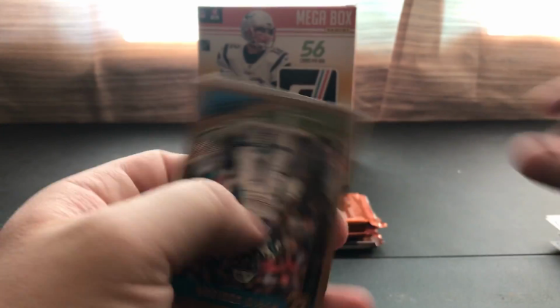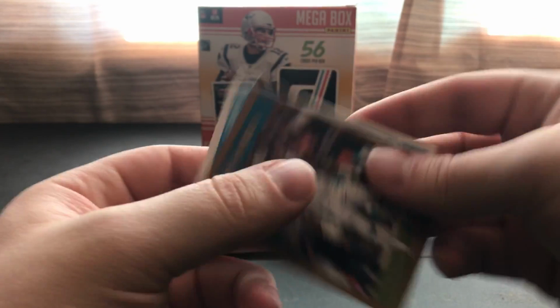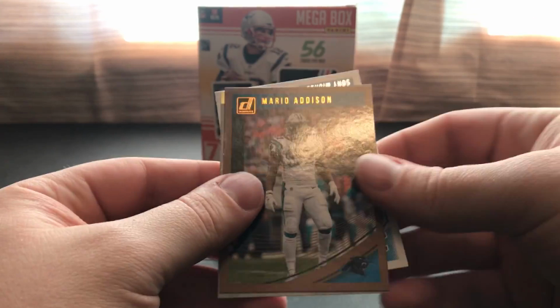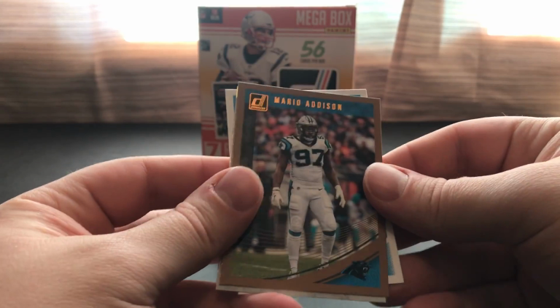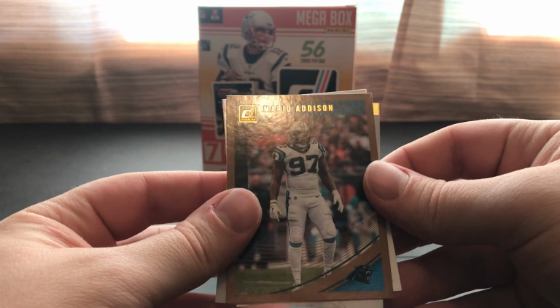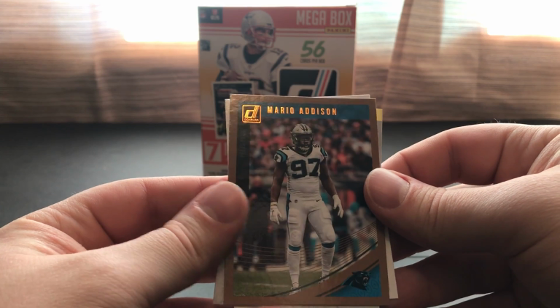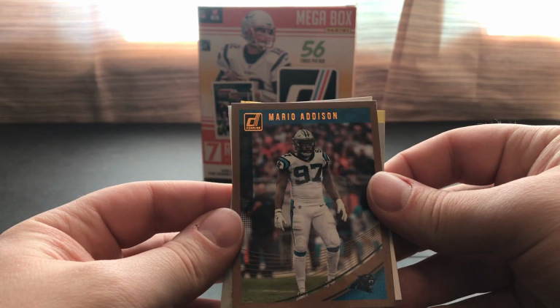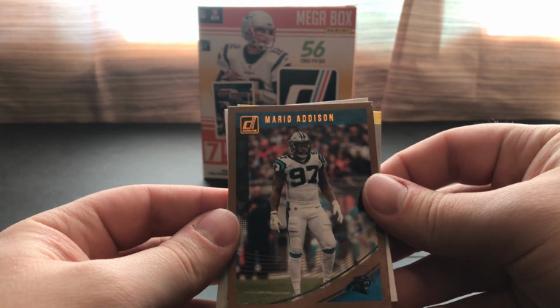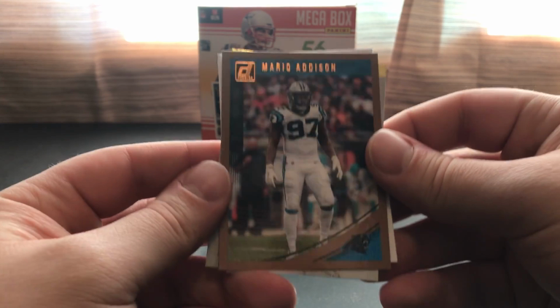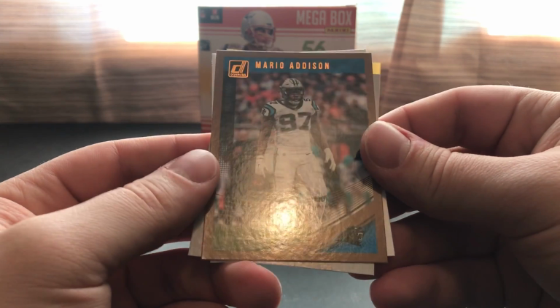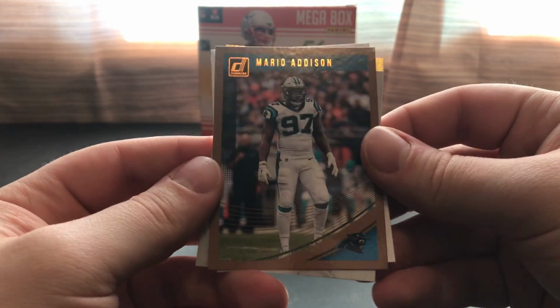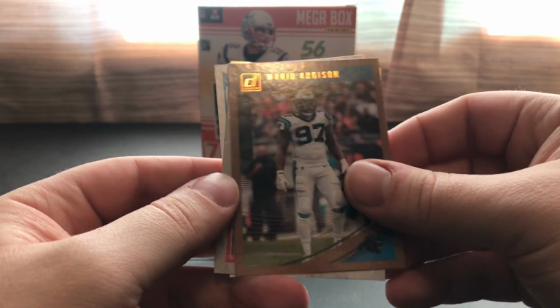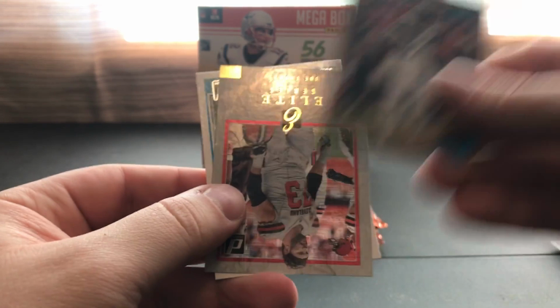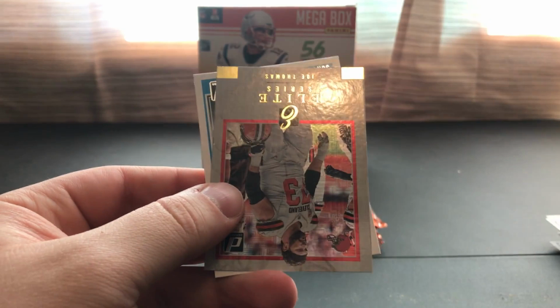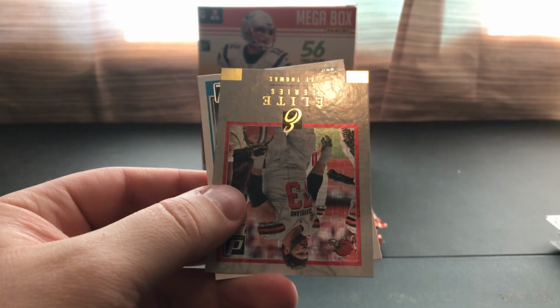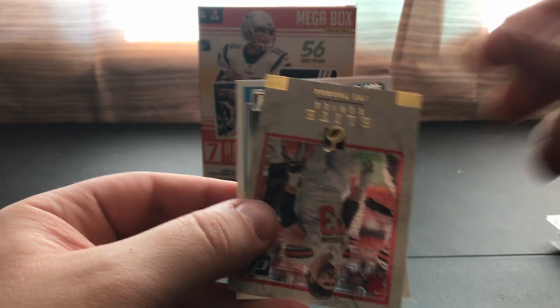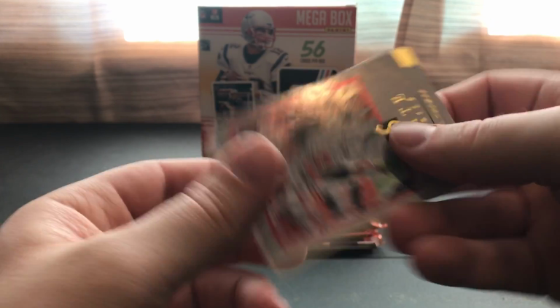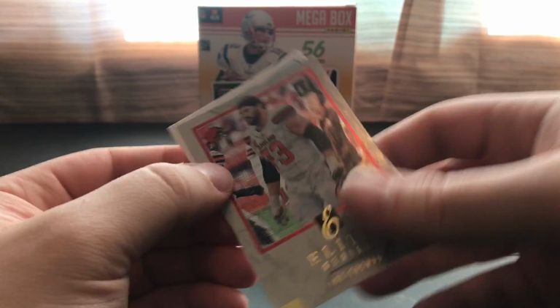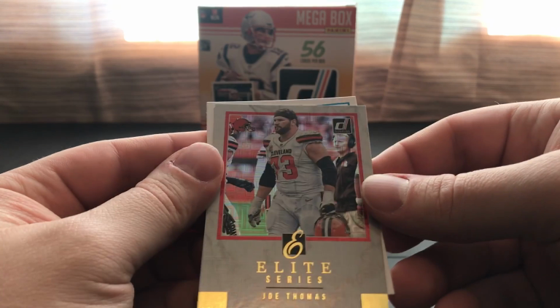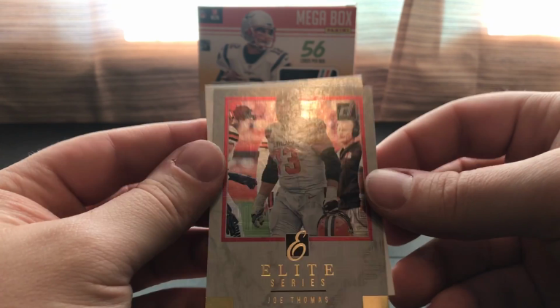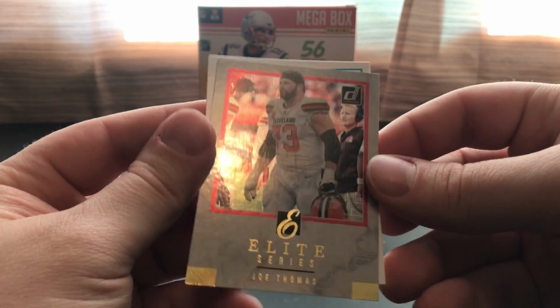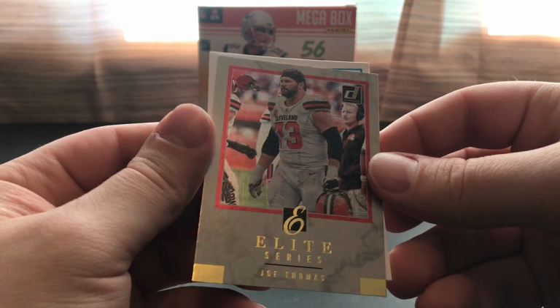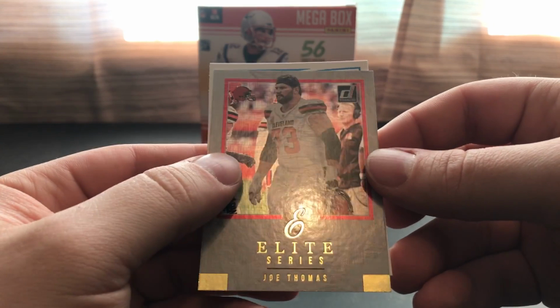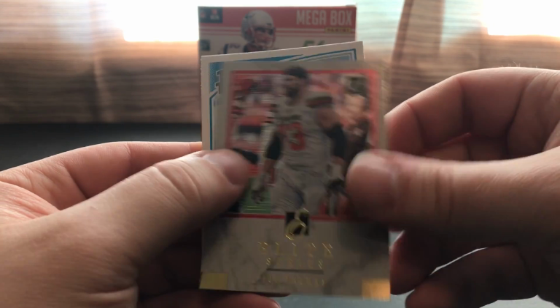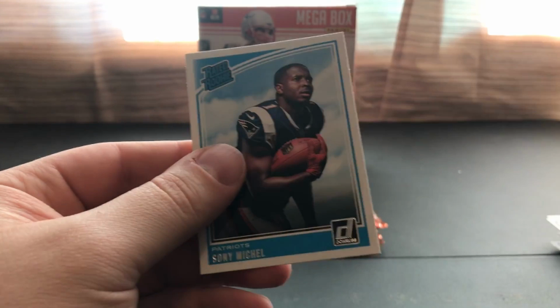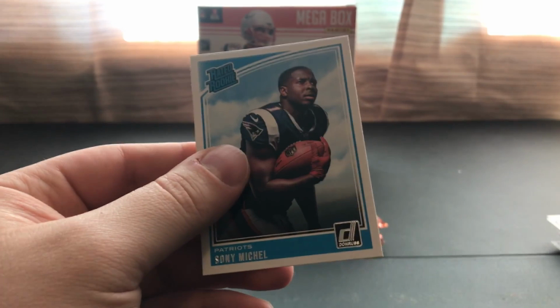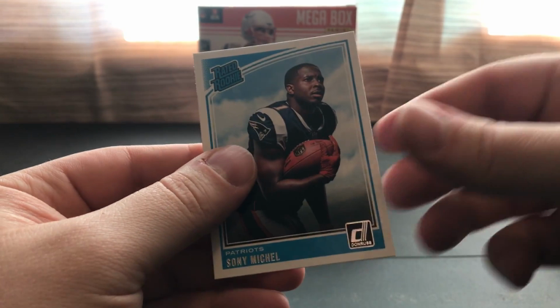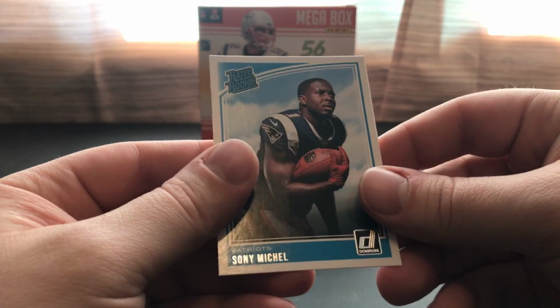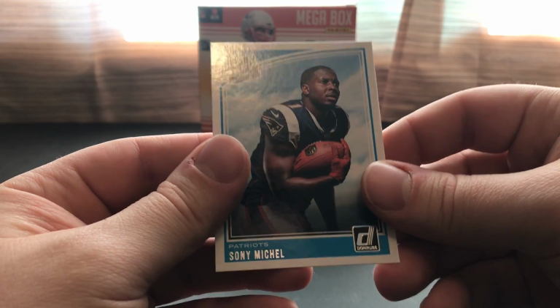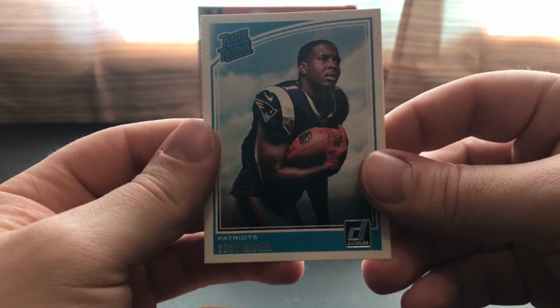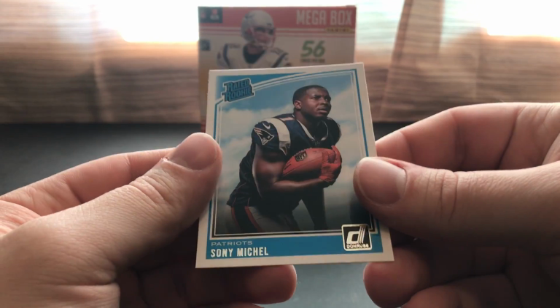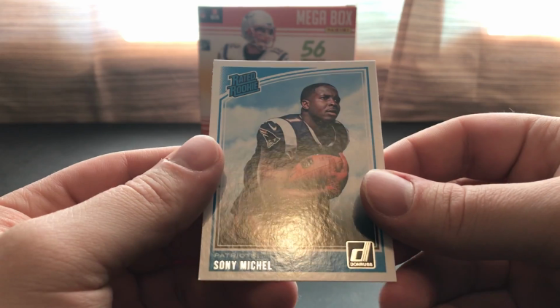Another bronze here of Mario Addison — these are not numbered, by the way. We got an insert of Joe Thomas and rated rookie of Sony Michel. That's not a bad one.